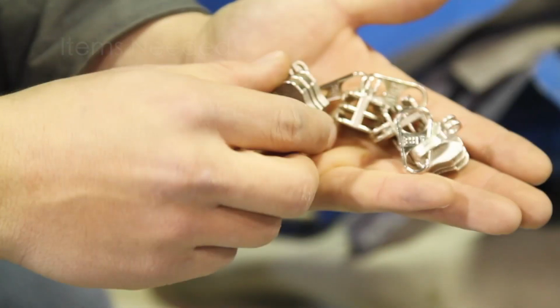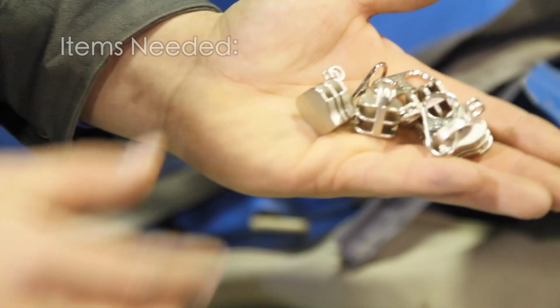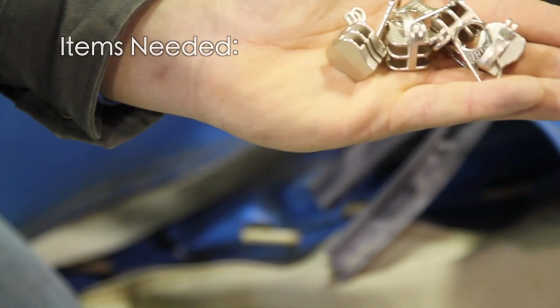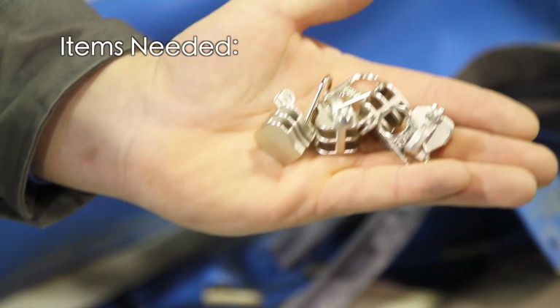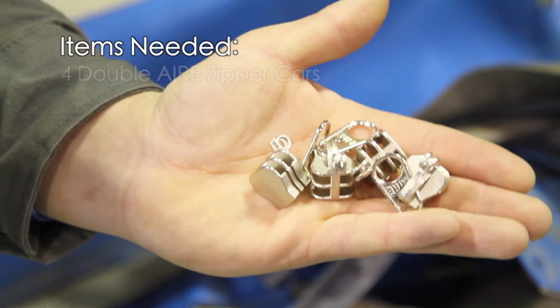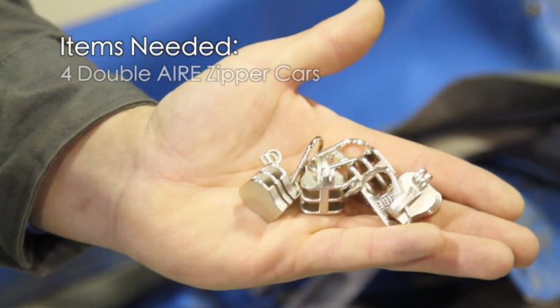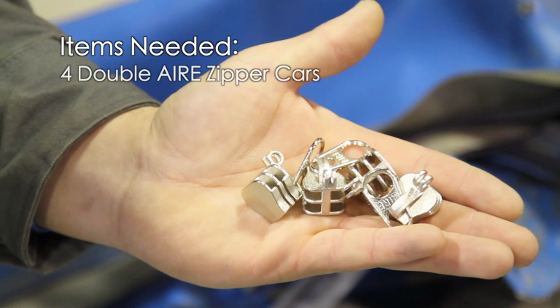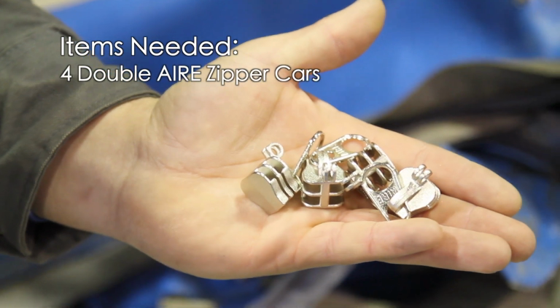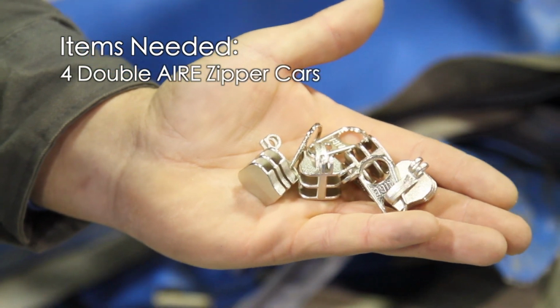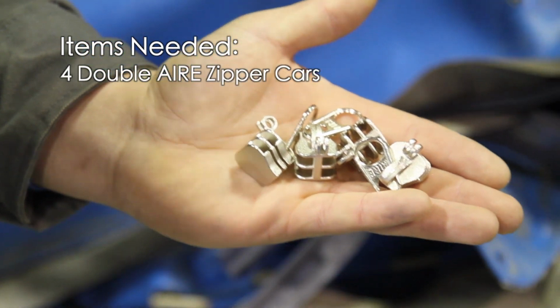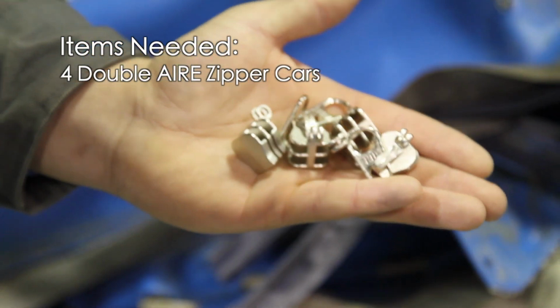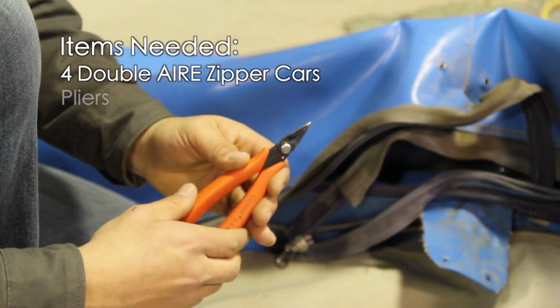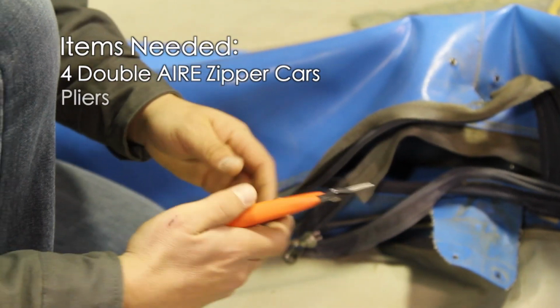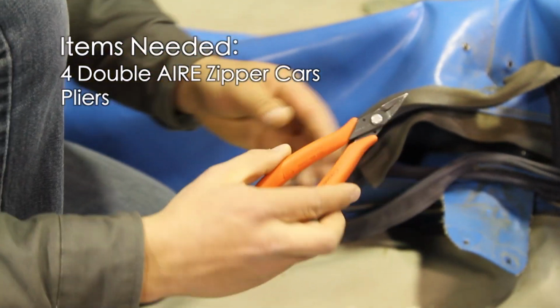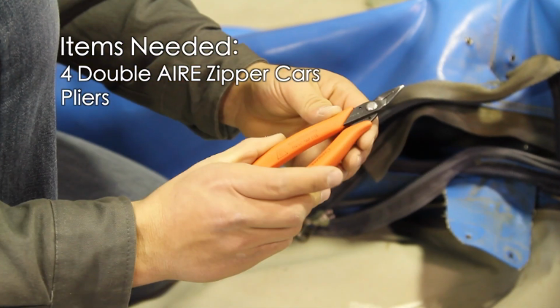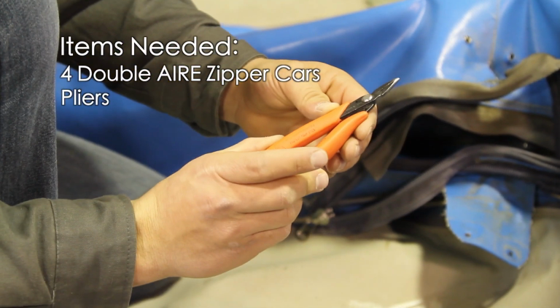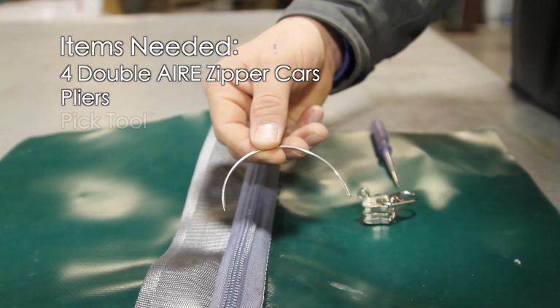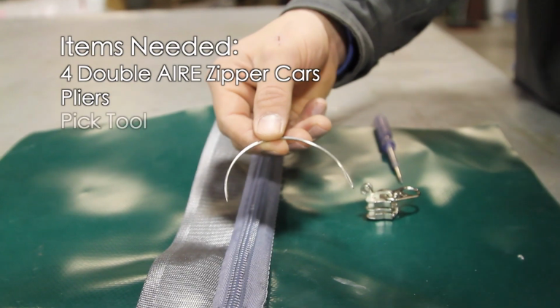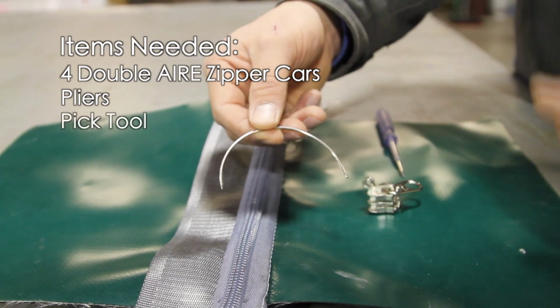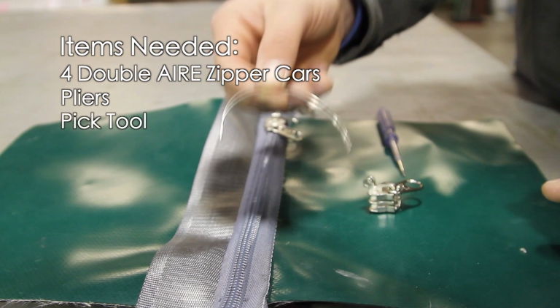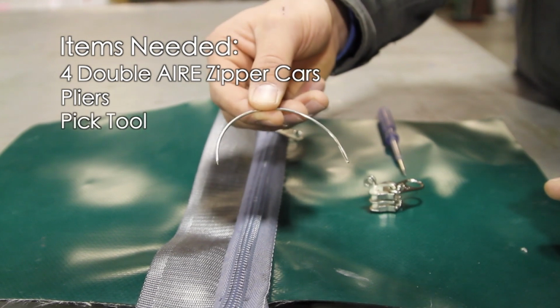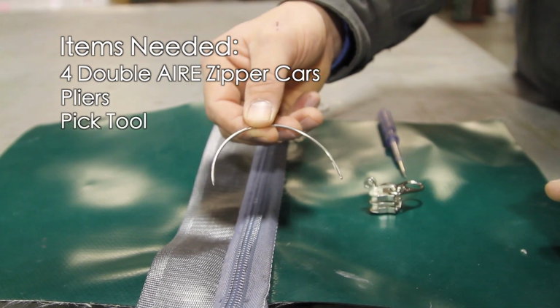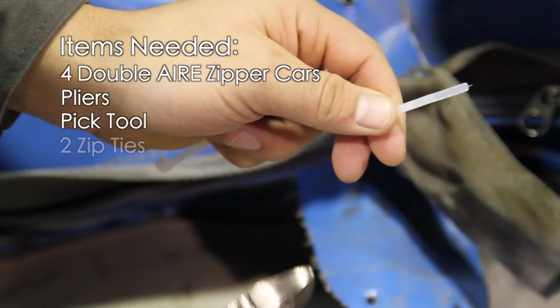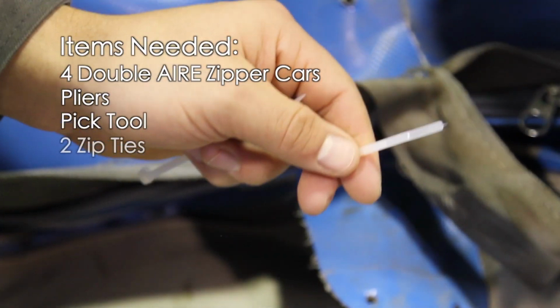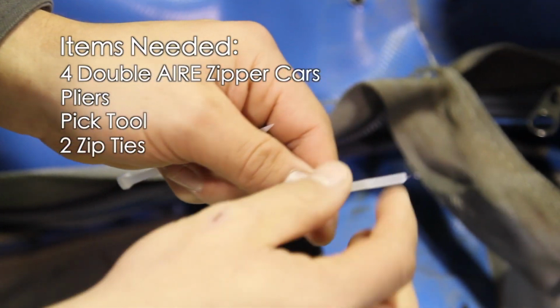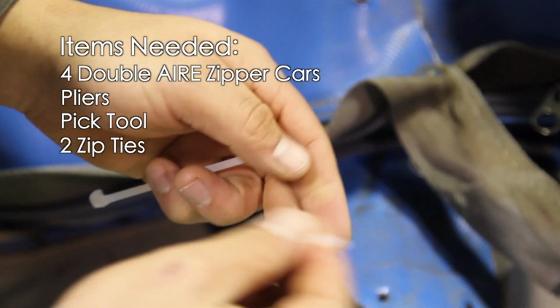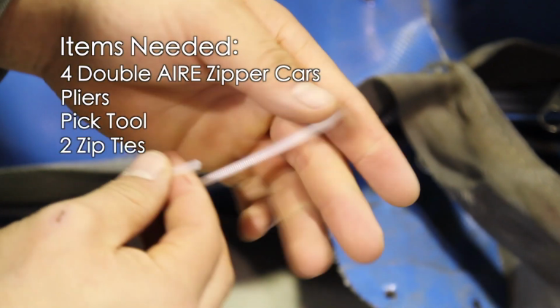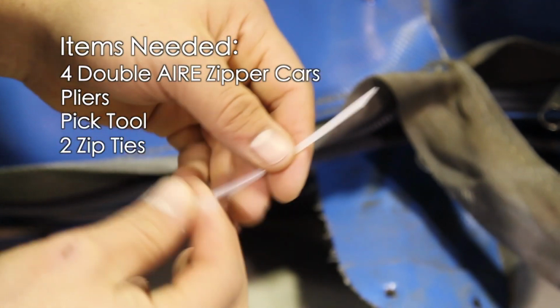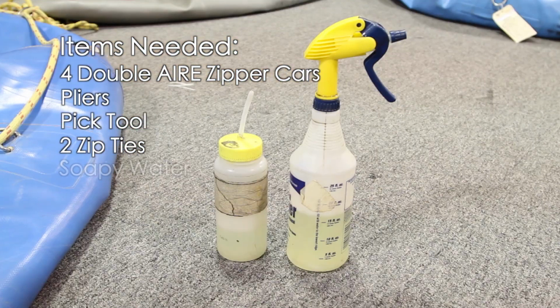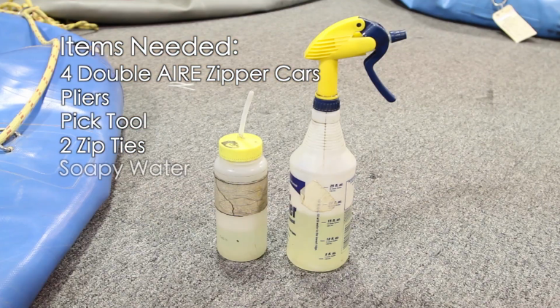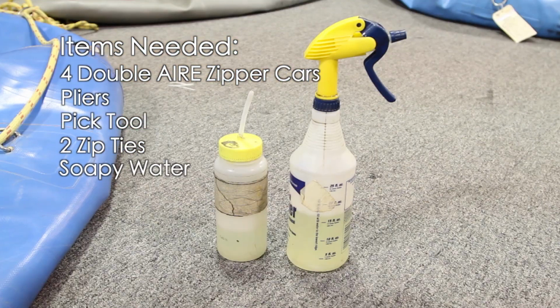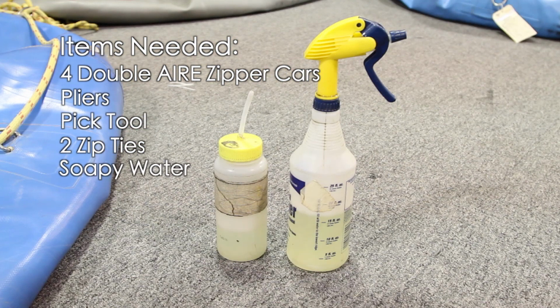Items needed are four new double air zipper cars, pliers, a pick tool, two zip ties, and soapy water.